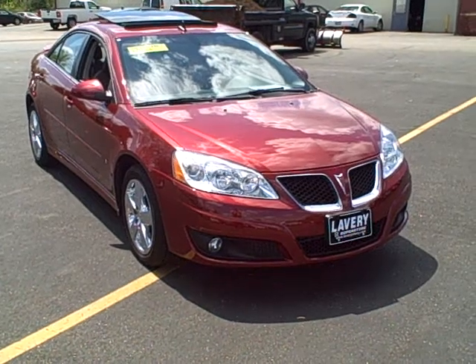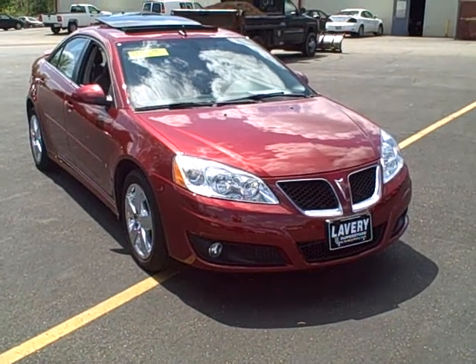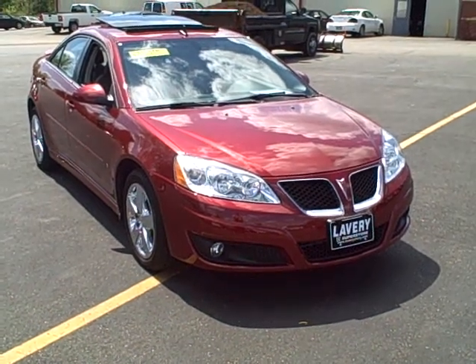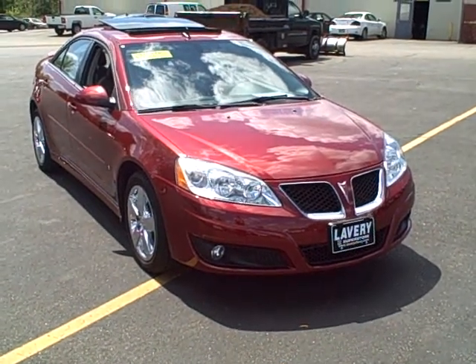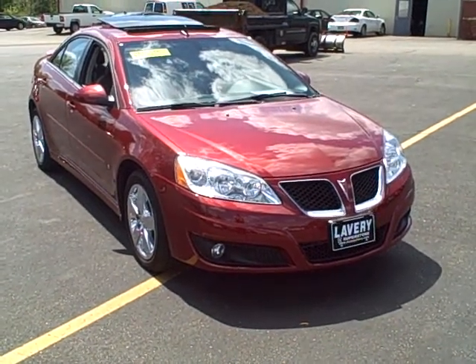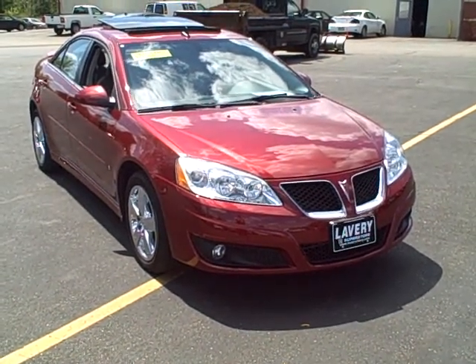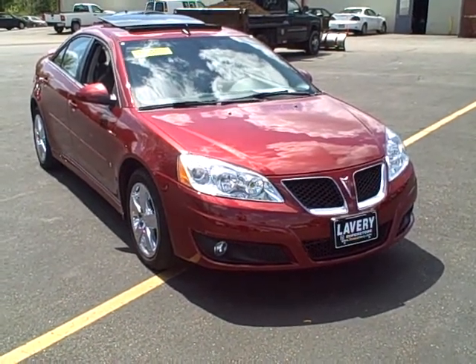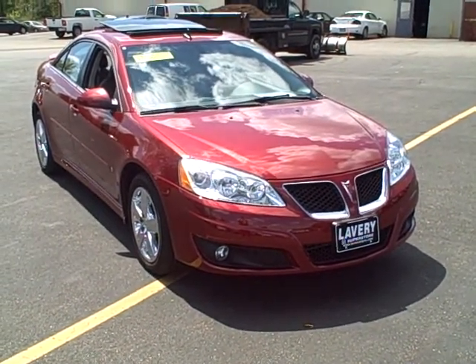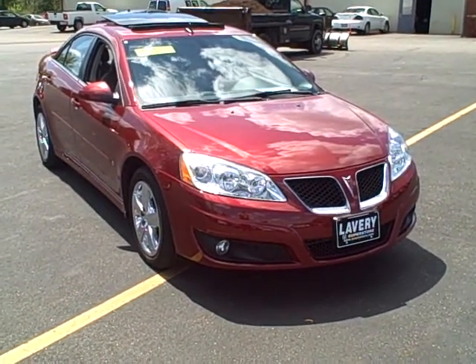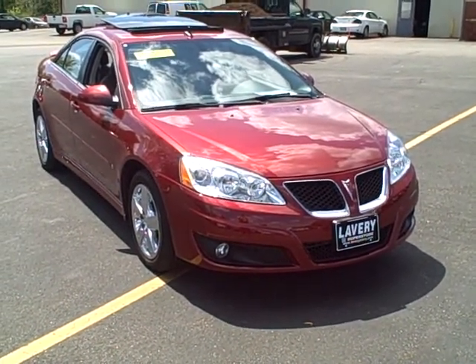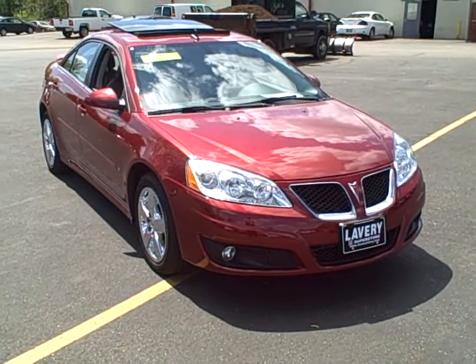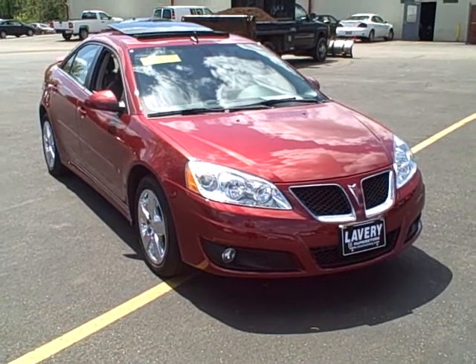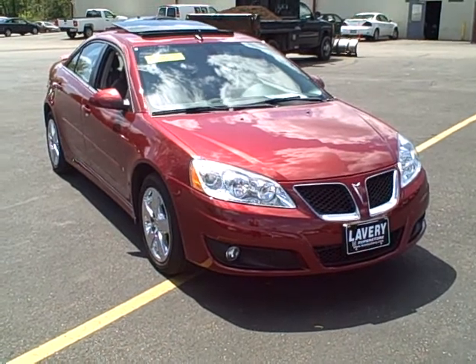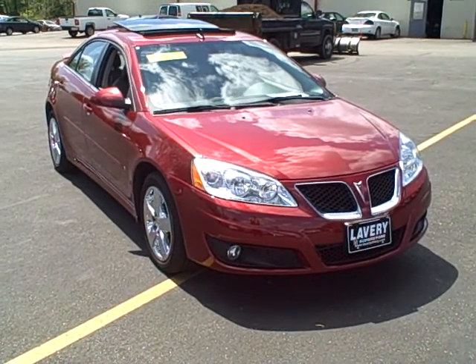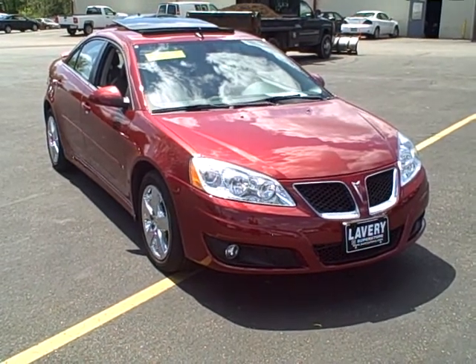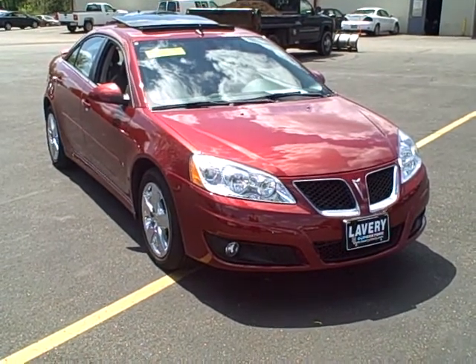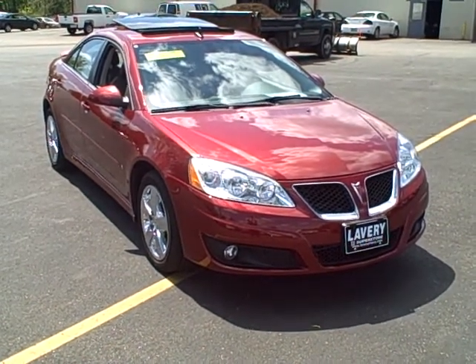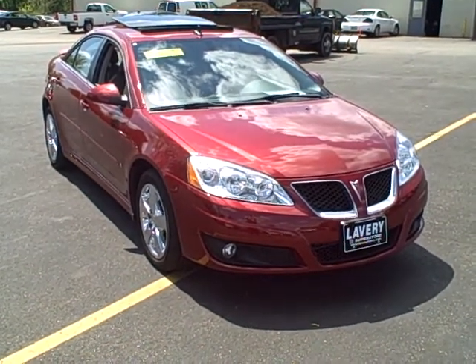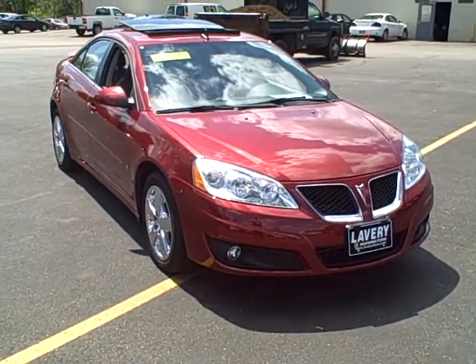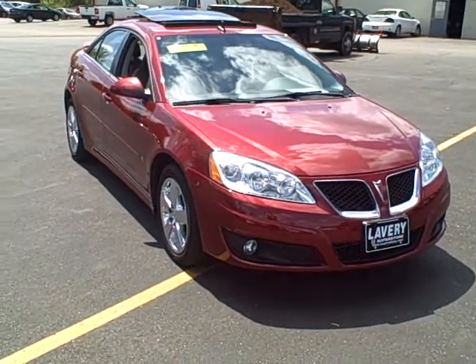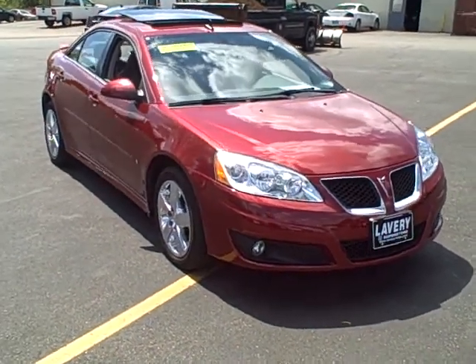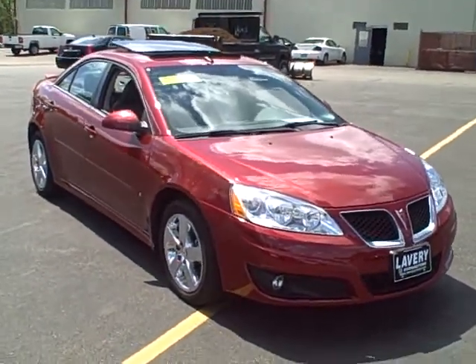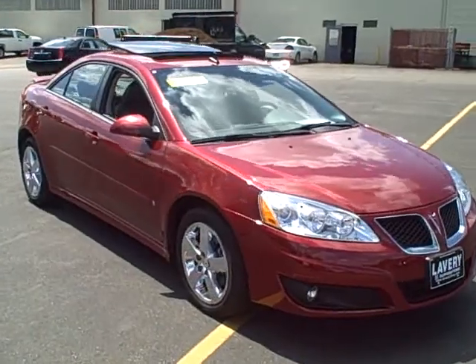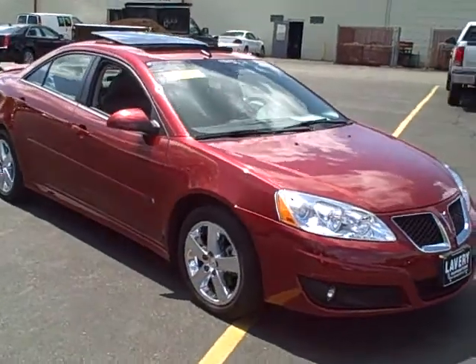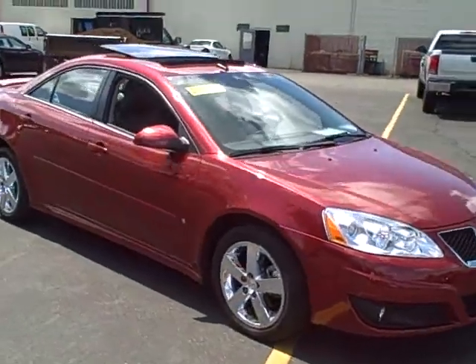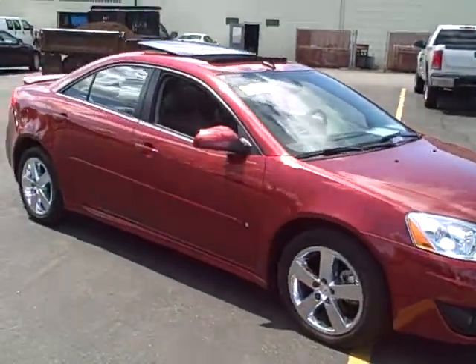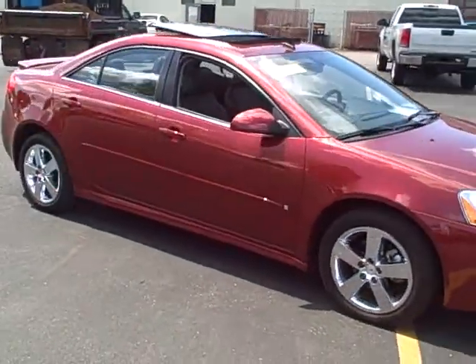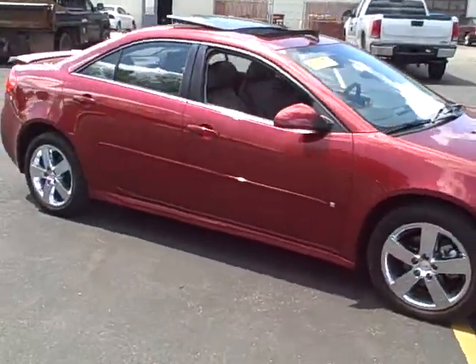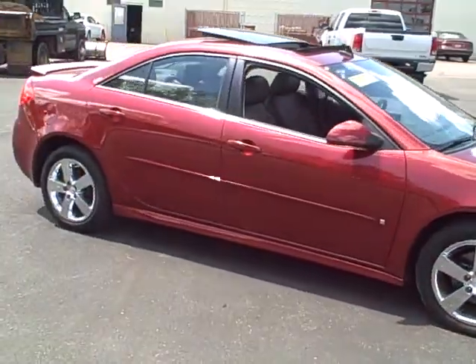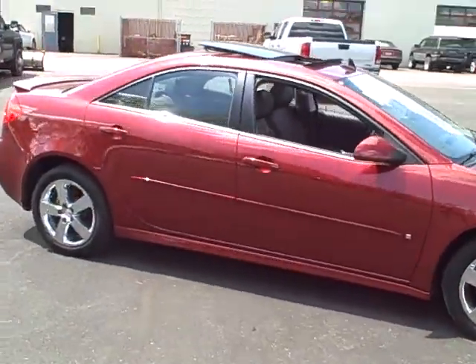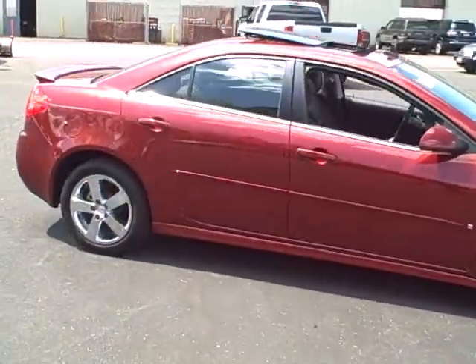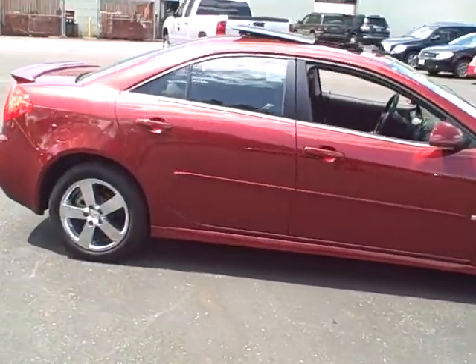Hey, Mark Eberling, Lavery Automotive. Thanks for visiting us online today. Folks, you're going to love this one — 2010 Pontiac G6 Sports Sedan.